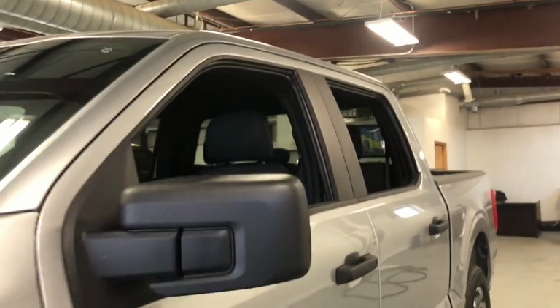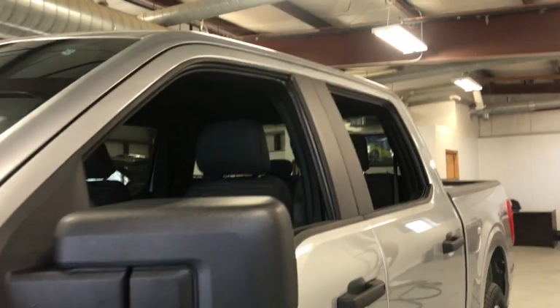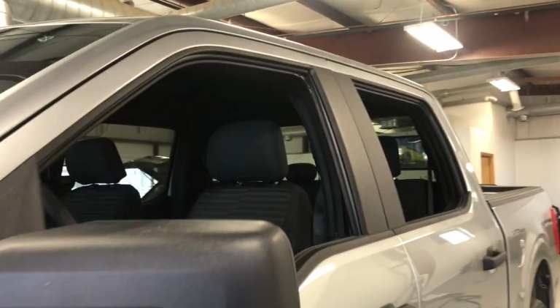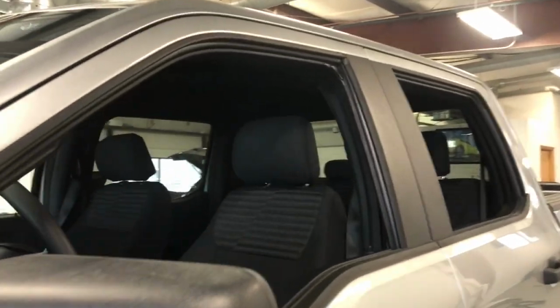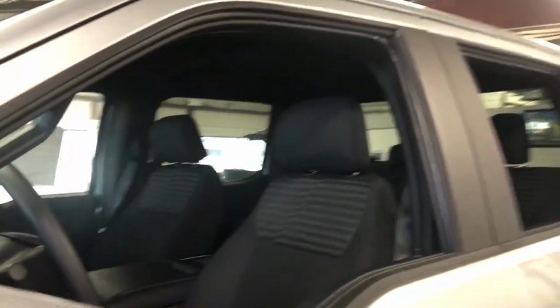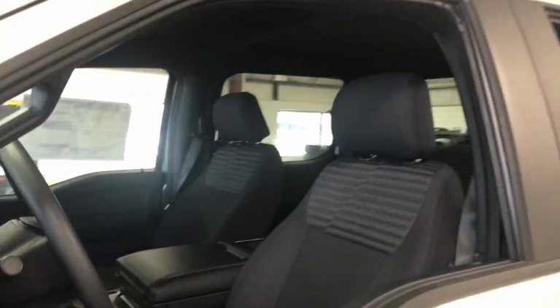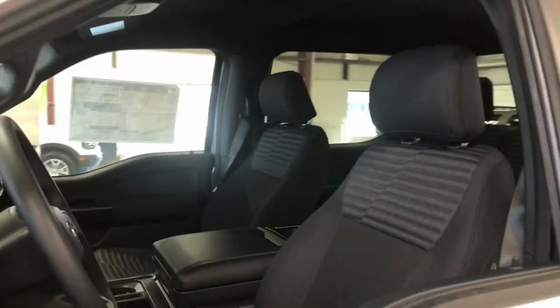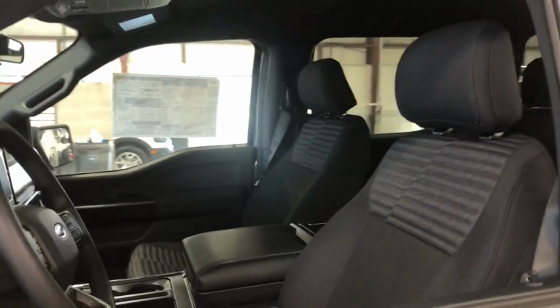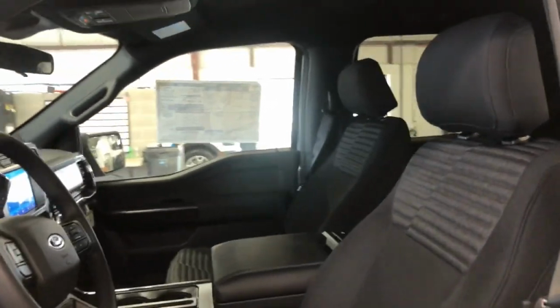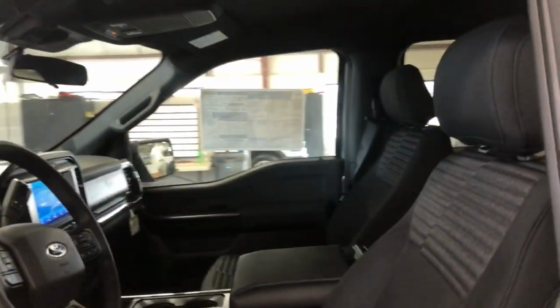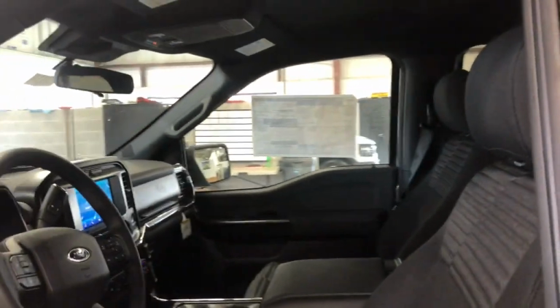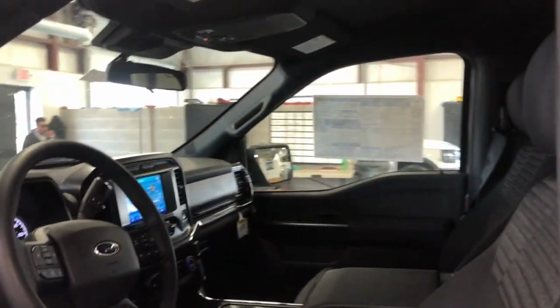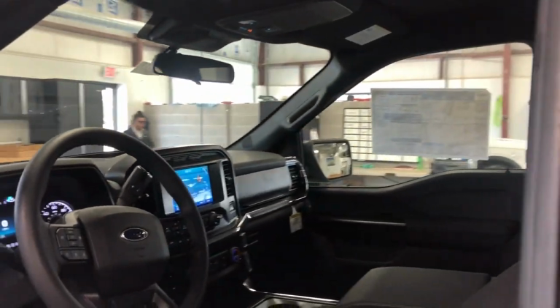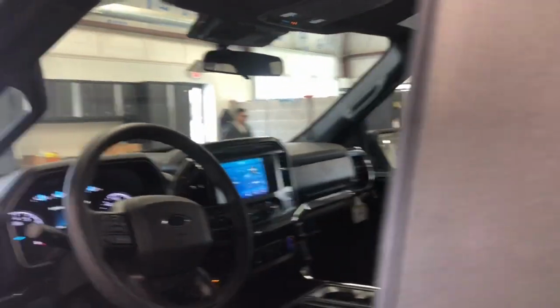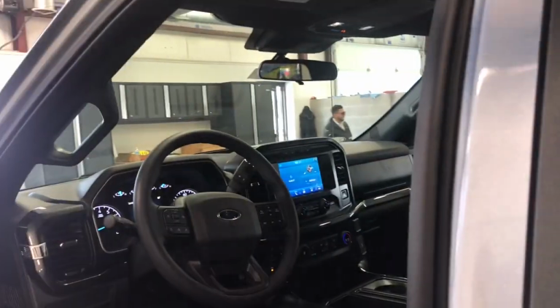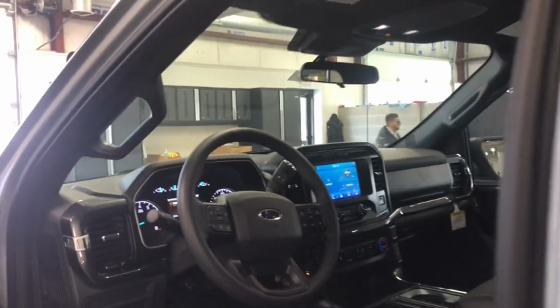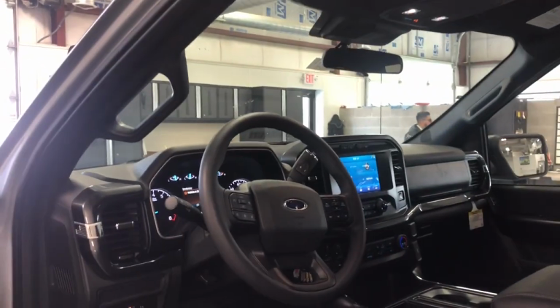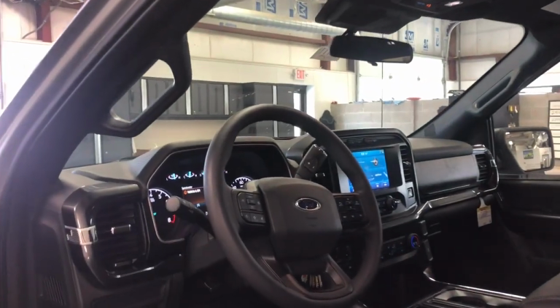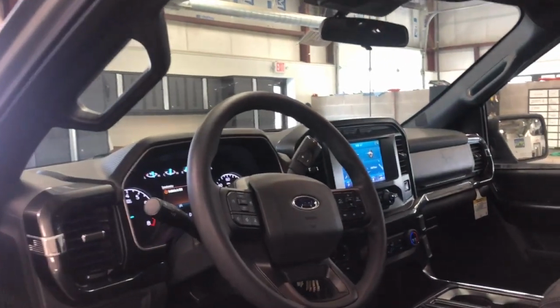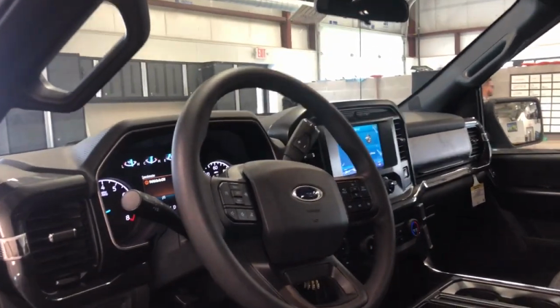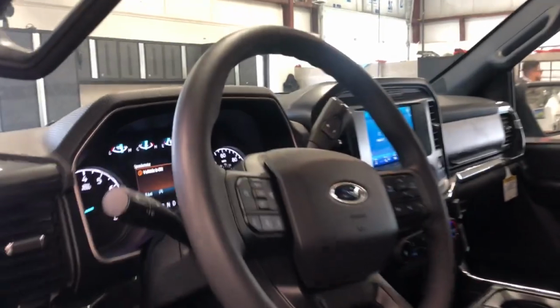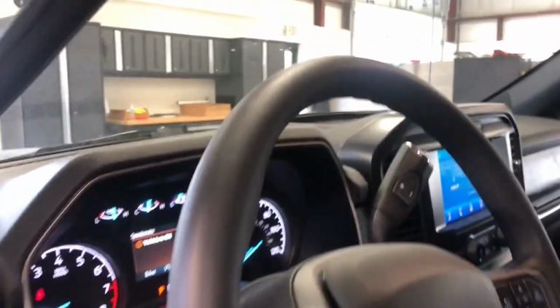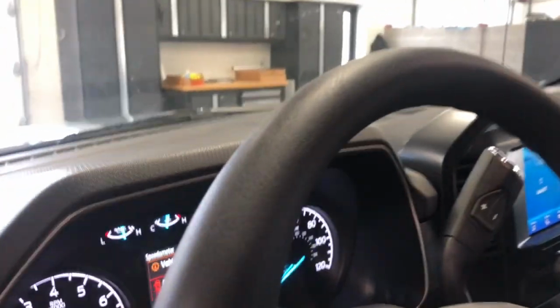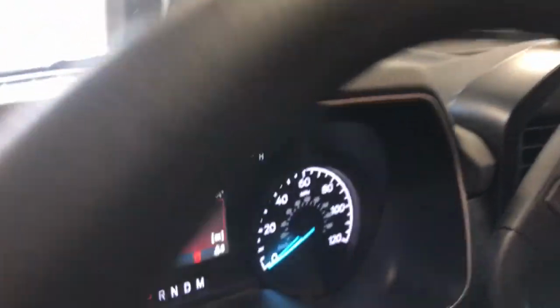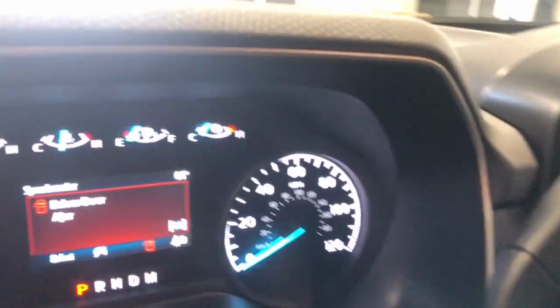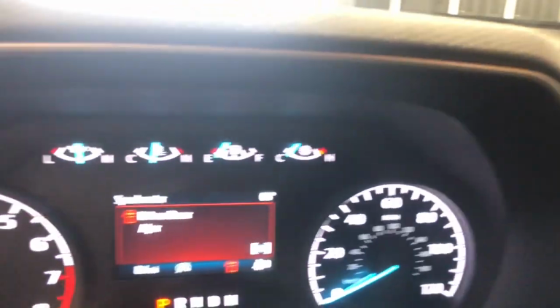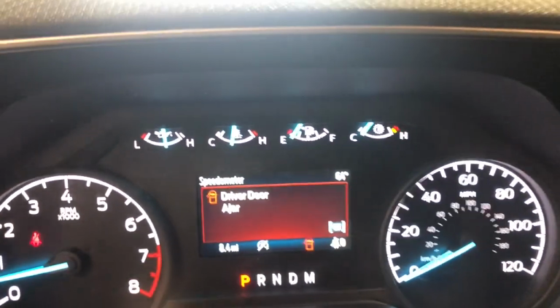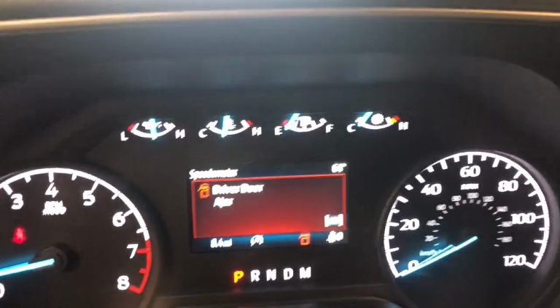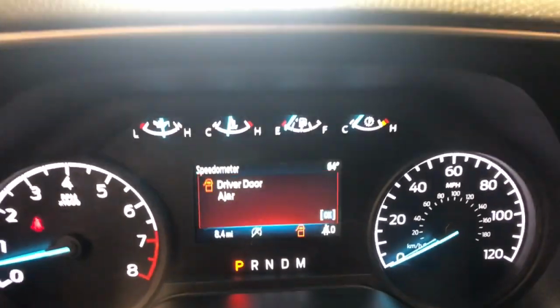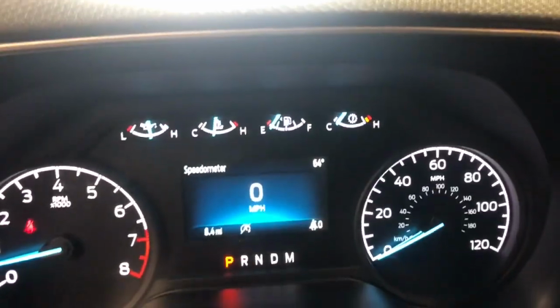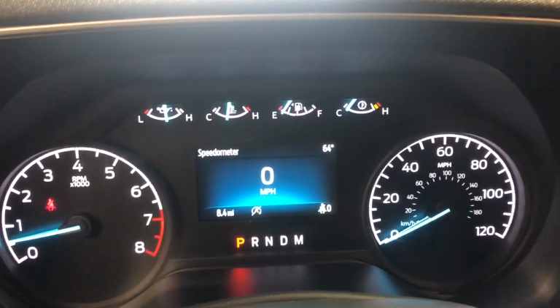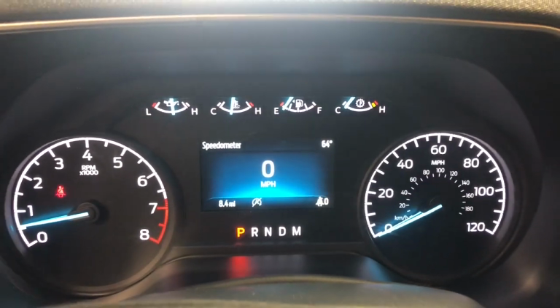These are just some of the great options this vehicle comes with: fog lamps, electronic stability control, power windows, cruise control, four-wheel disc brakes, and power steering.